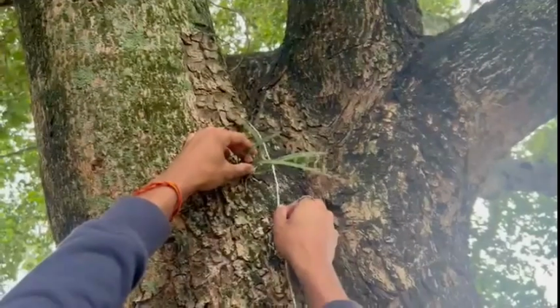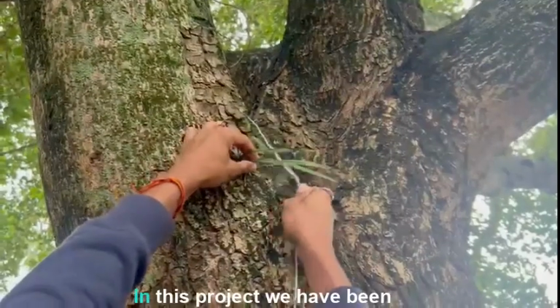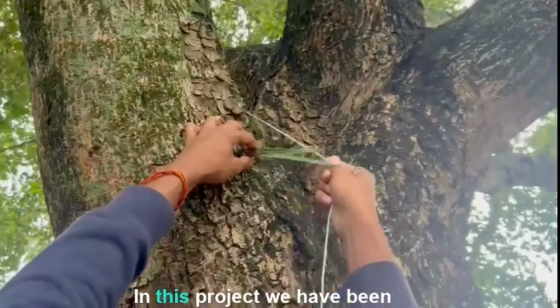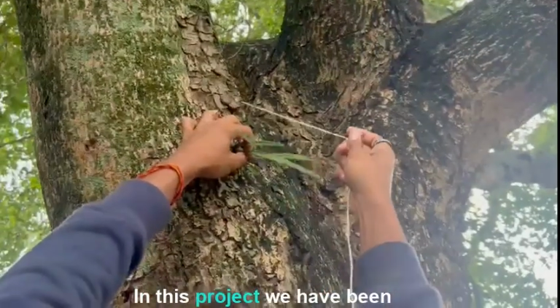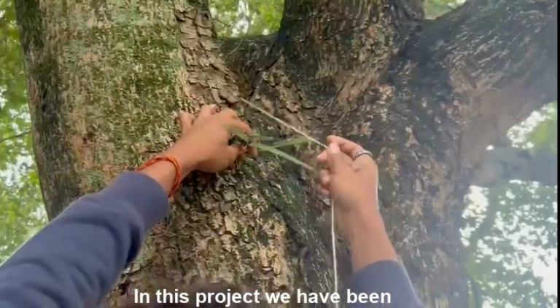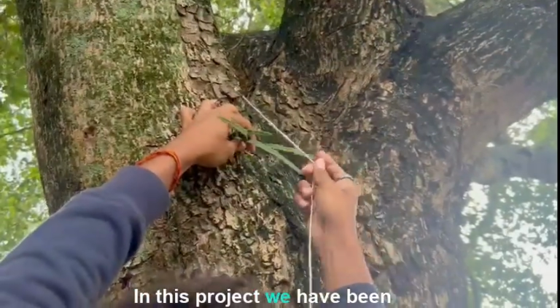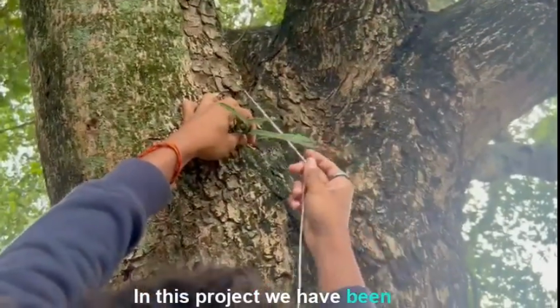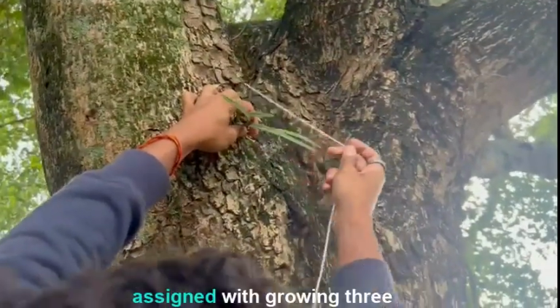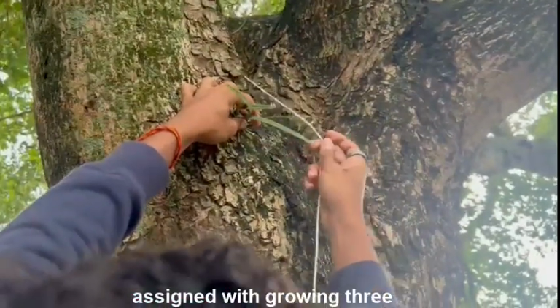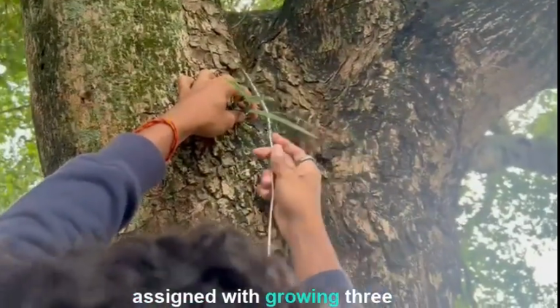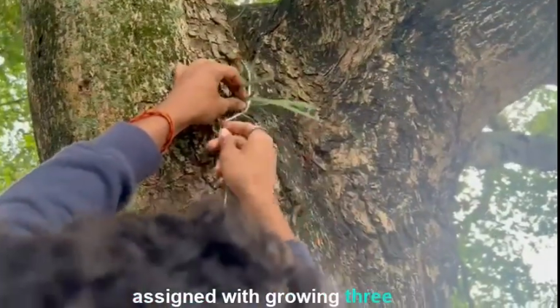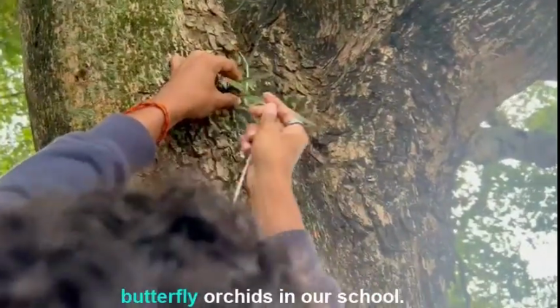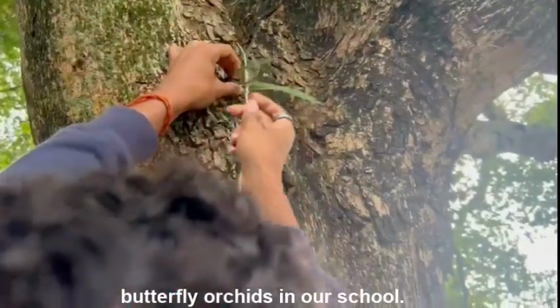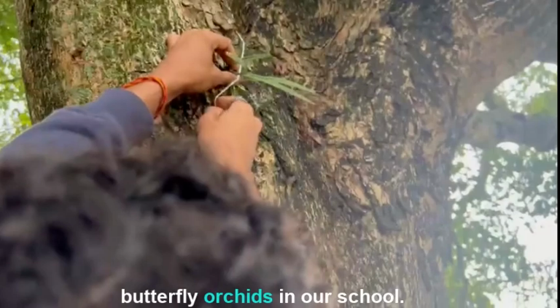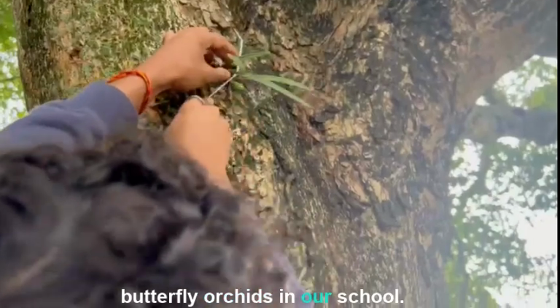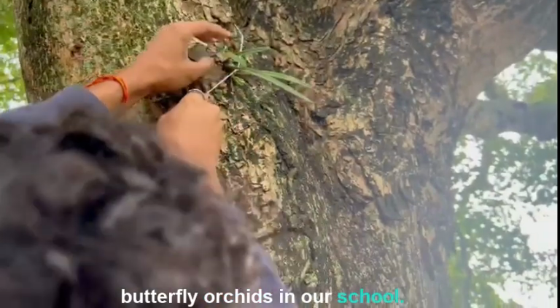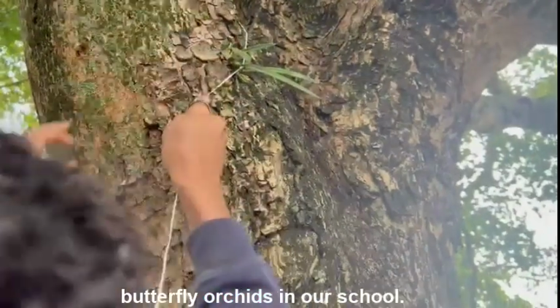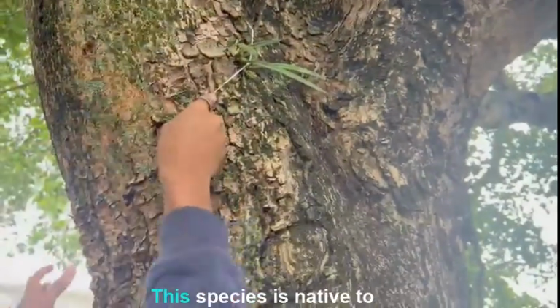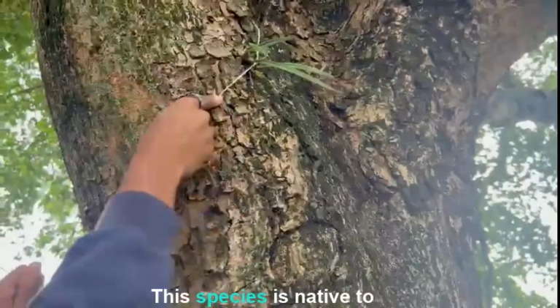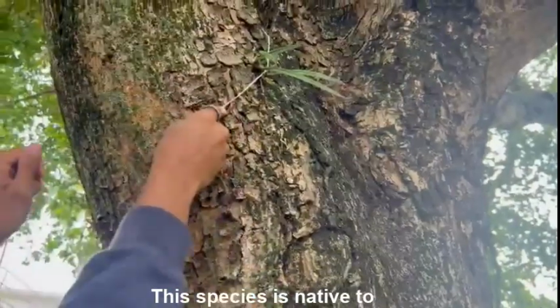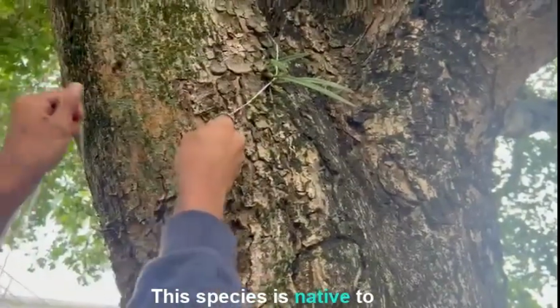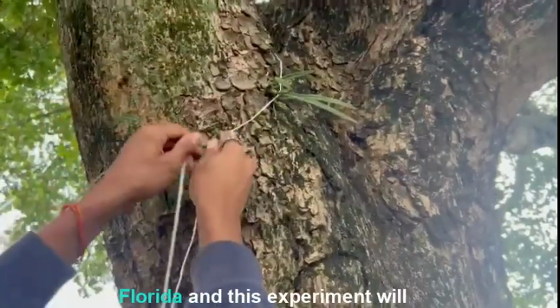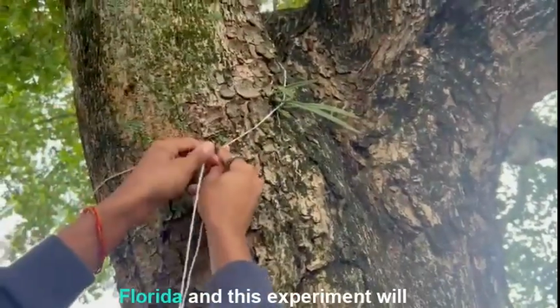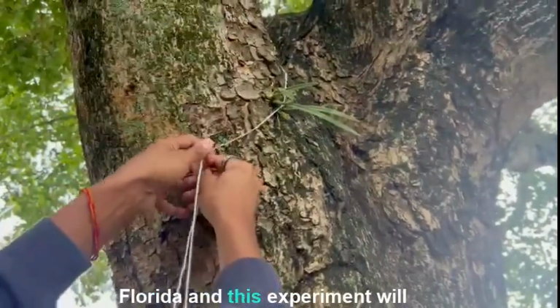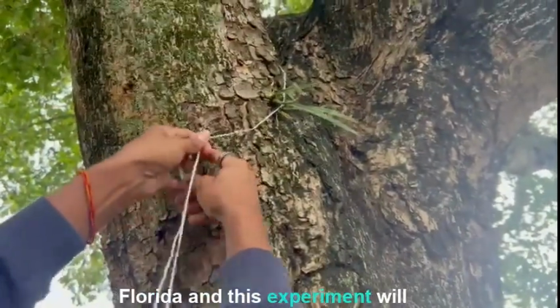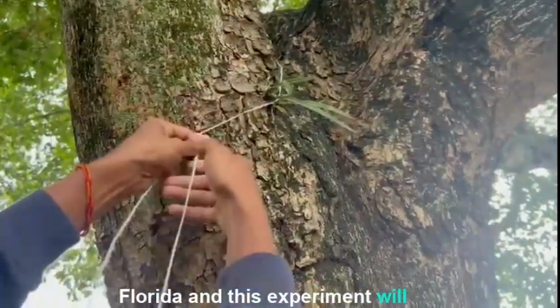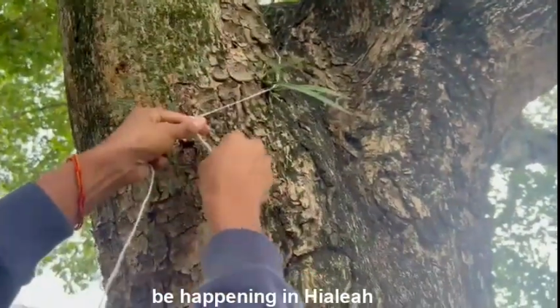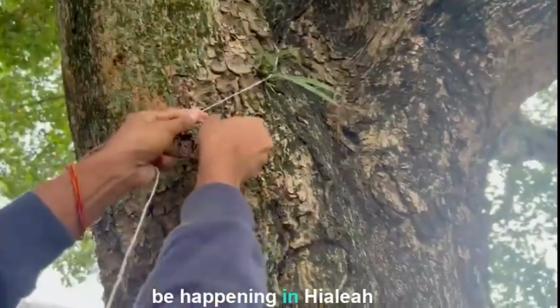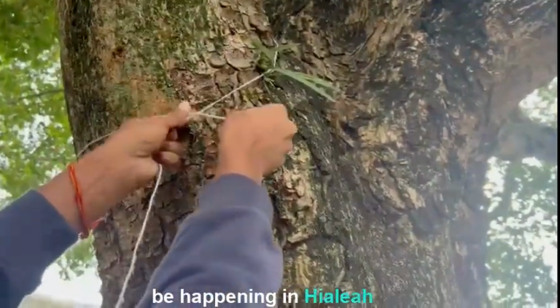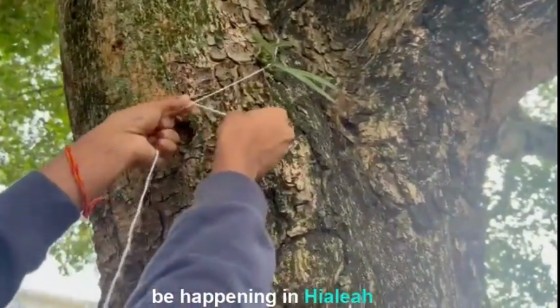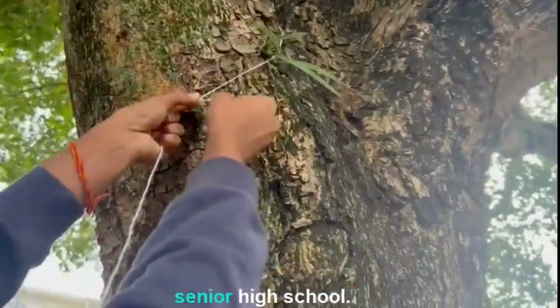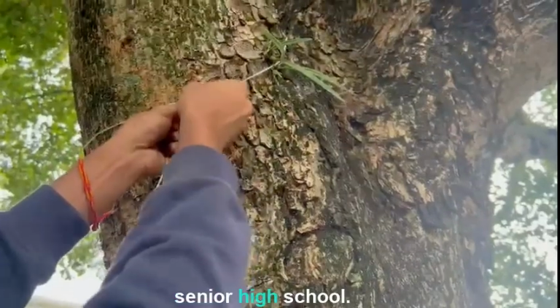In this project, we have been assigned to growing three butterfly orchids in our school. This species is native to Florida, and this experiment will be happening in Hialeah Senior High School.